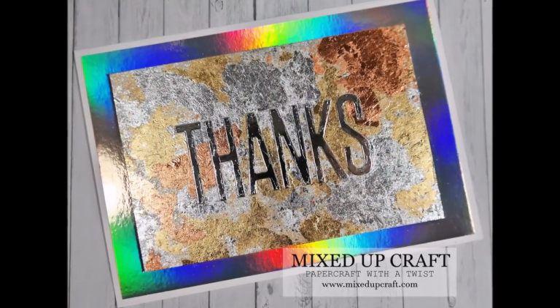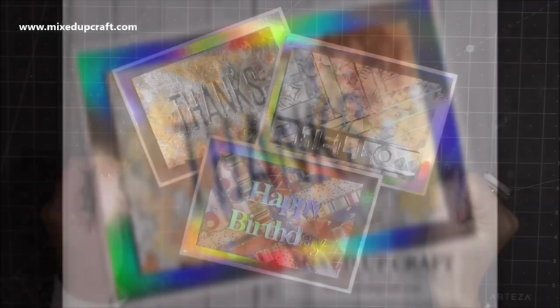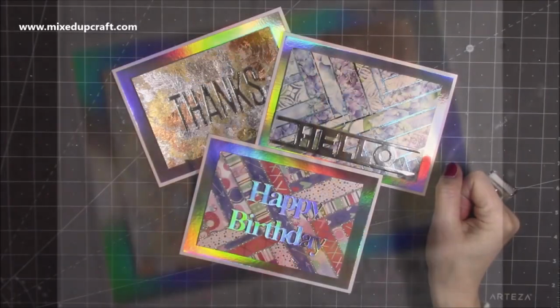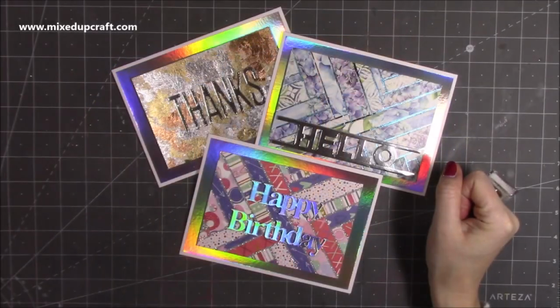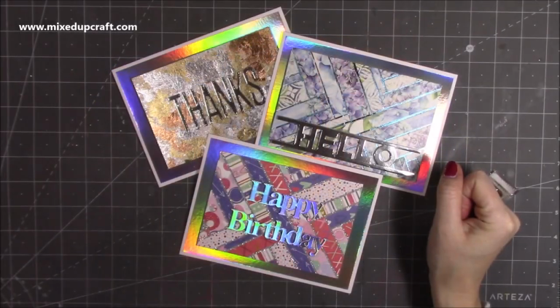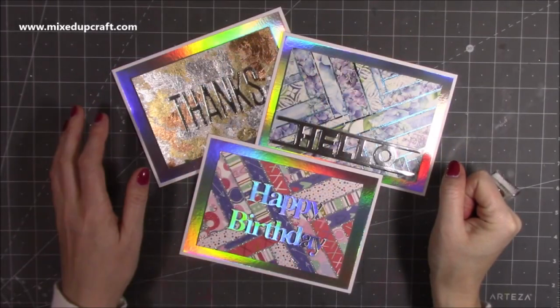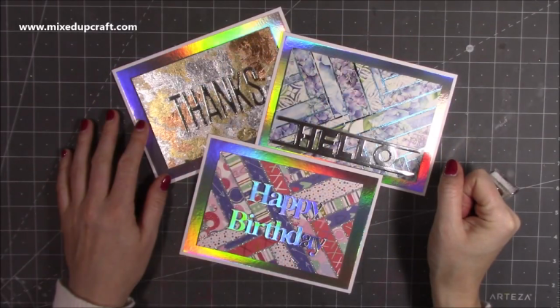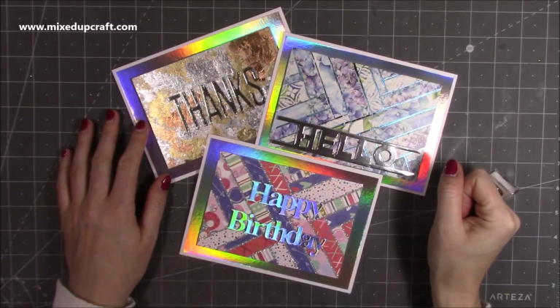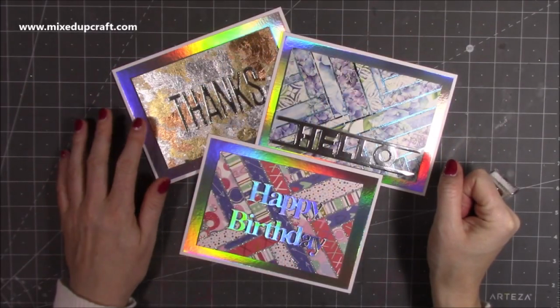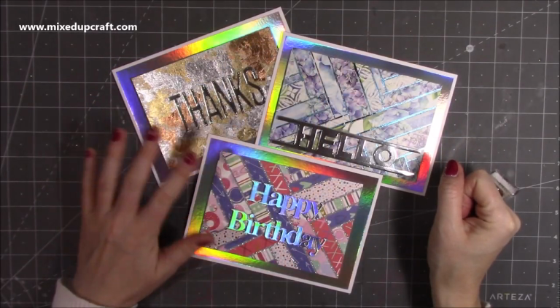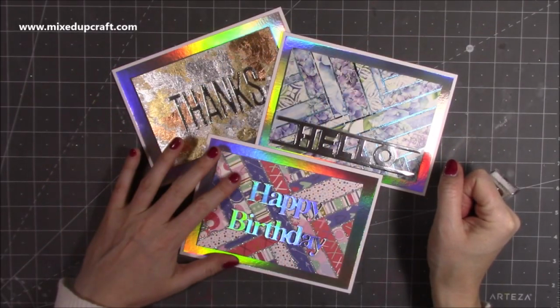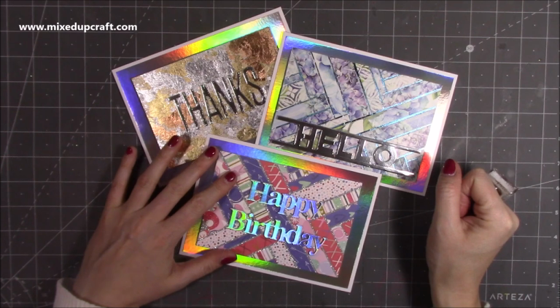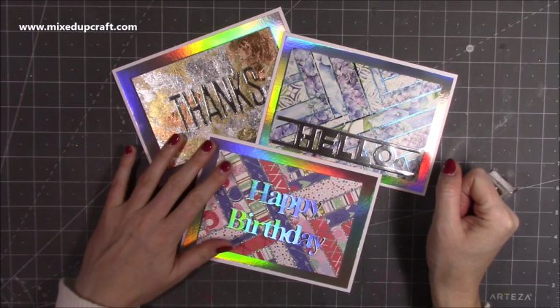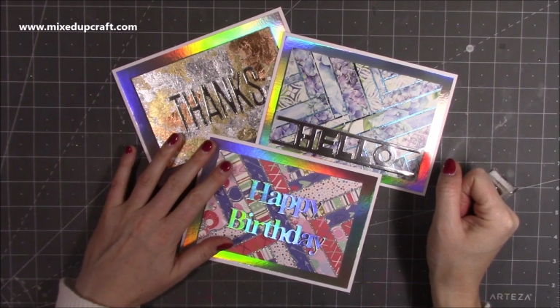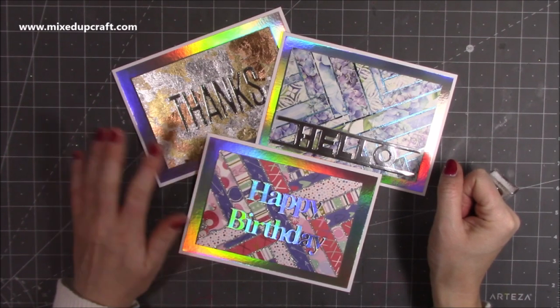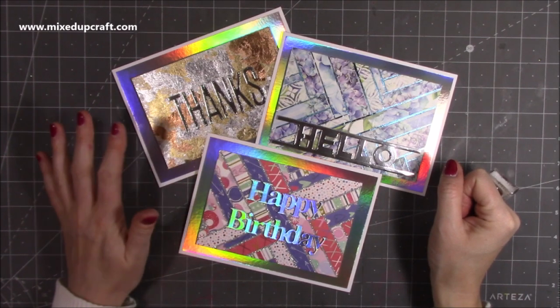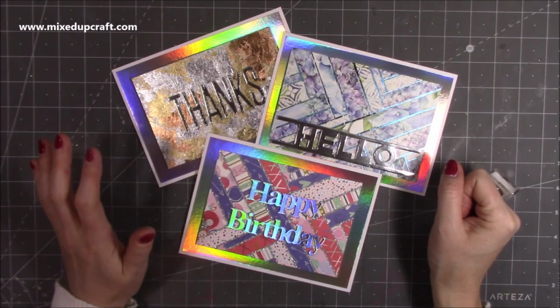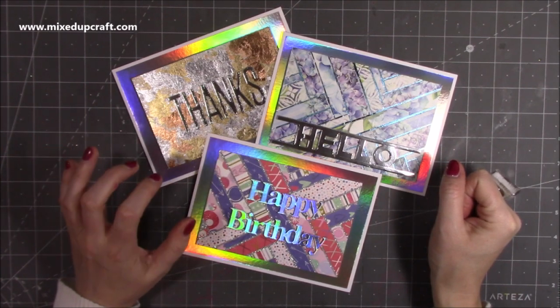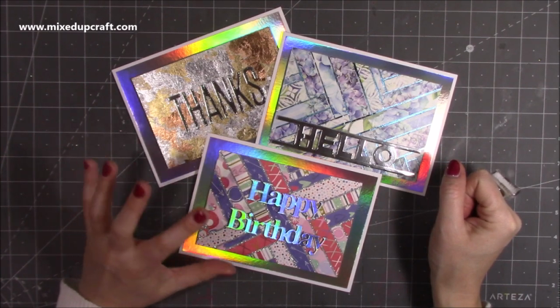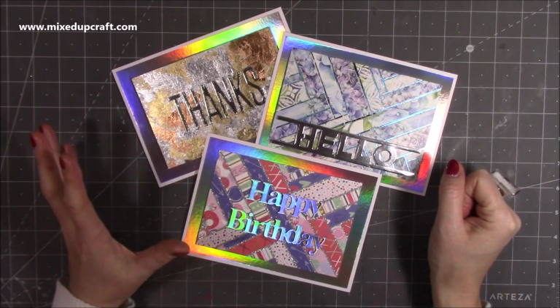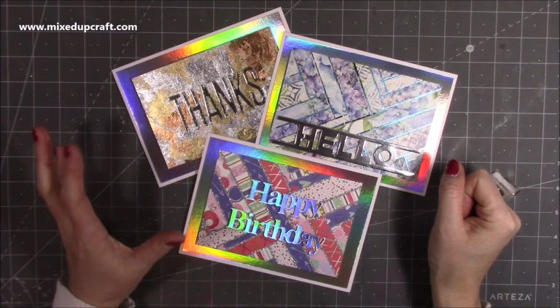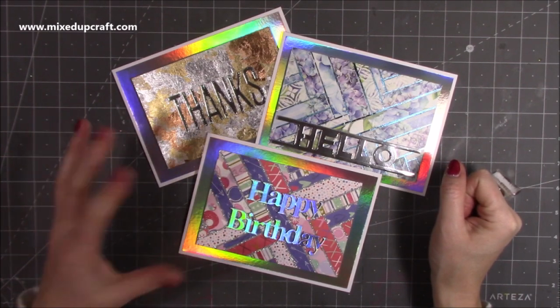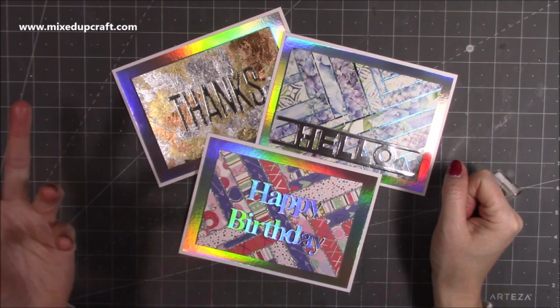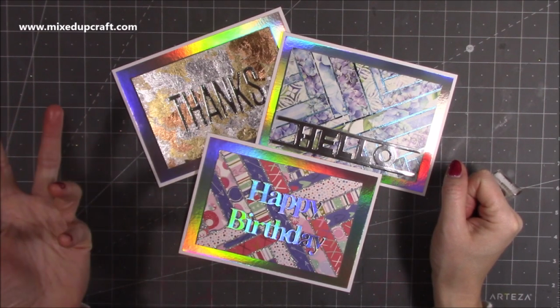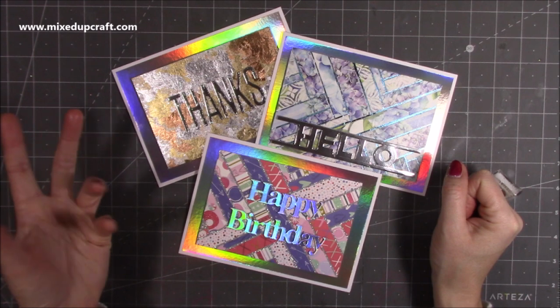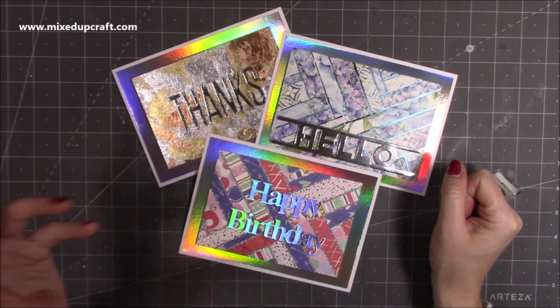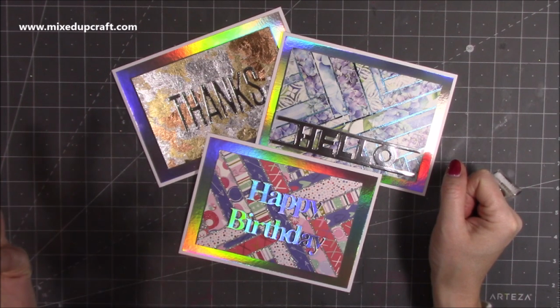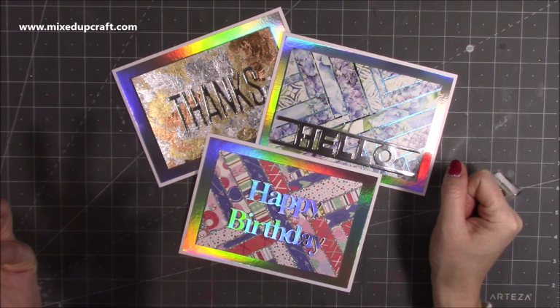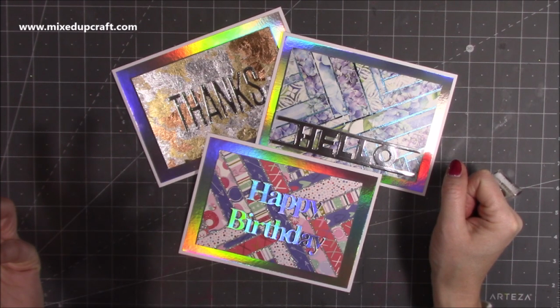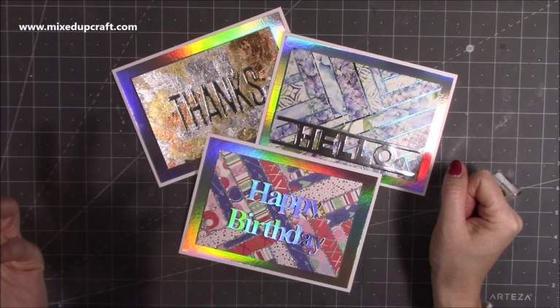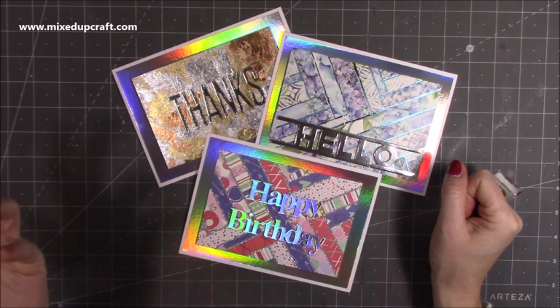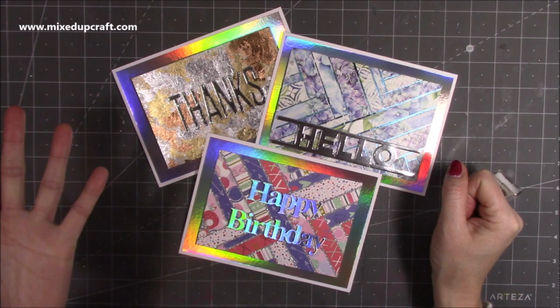Hi everybody, it's Sam at Mixed Up Pile. Thank you for watching my tutorial today. I'm going to show you how to do the herringbone technique, but this time I'm going to be adding glitter — you can also use foils and I used the gilding flakes as well.